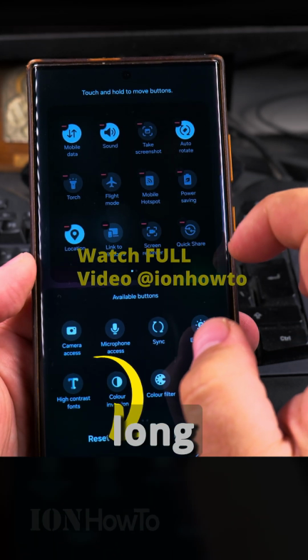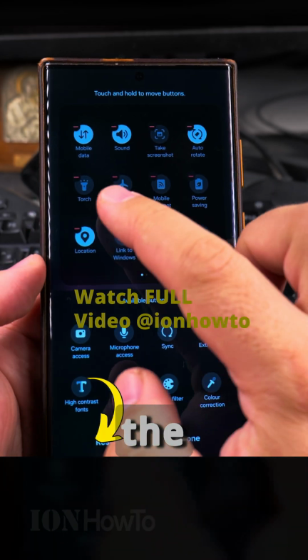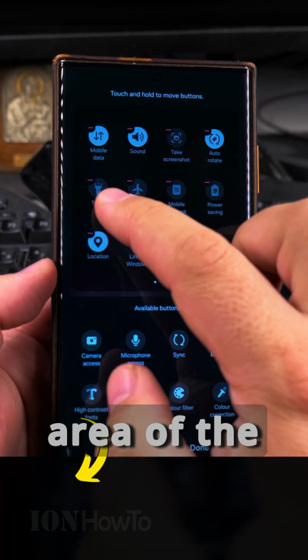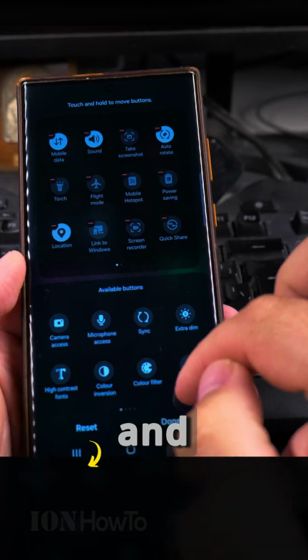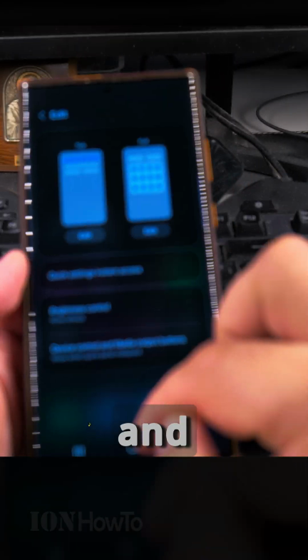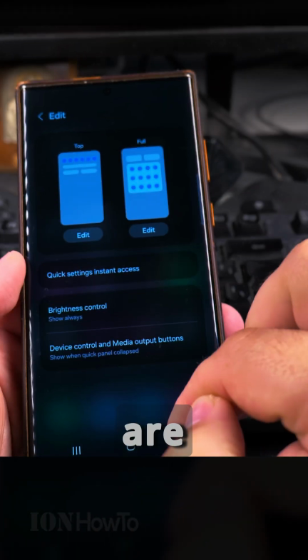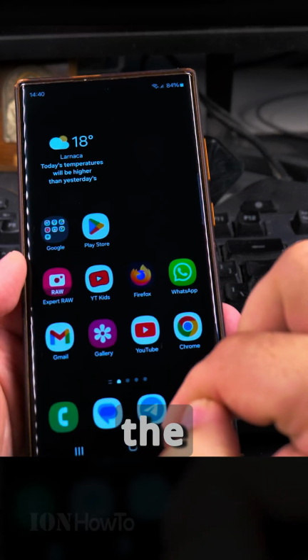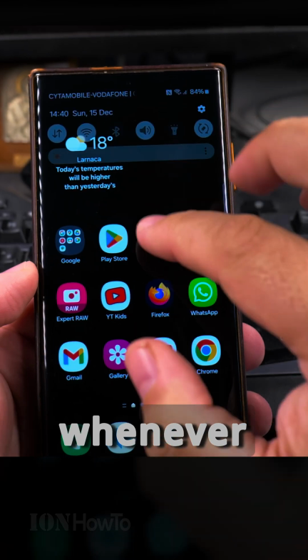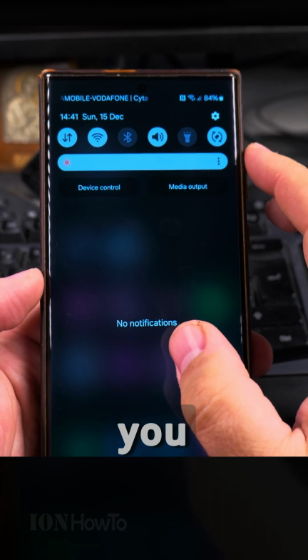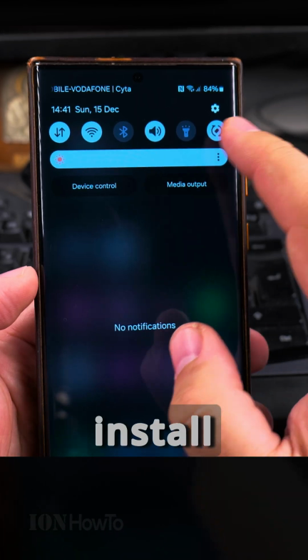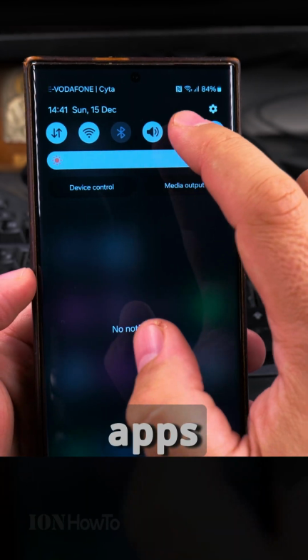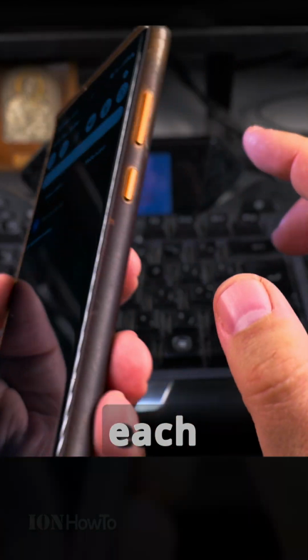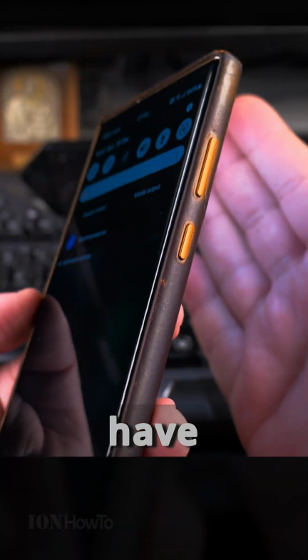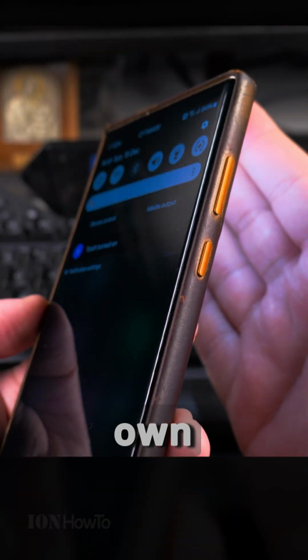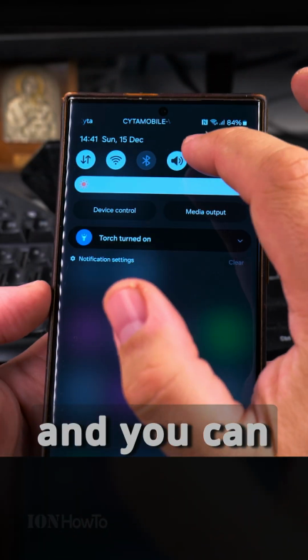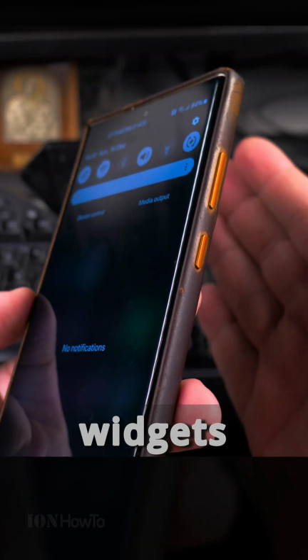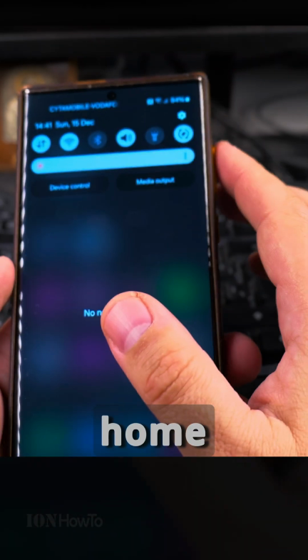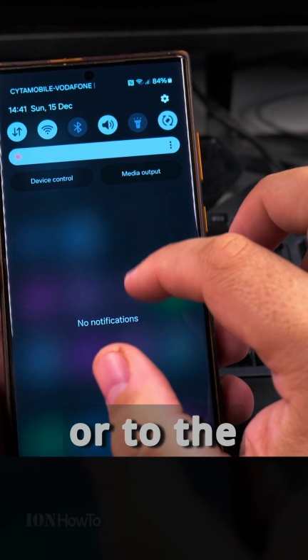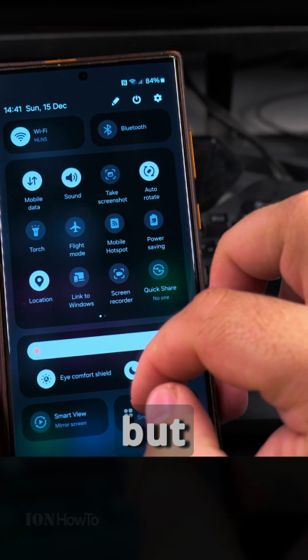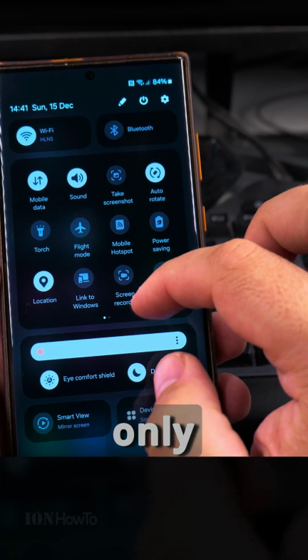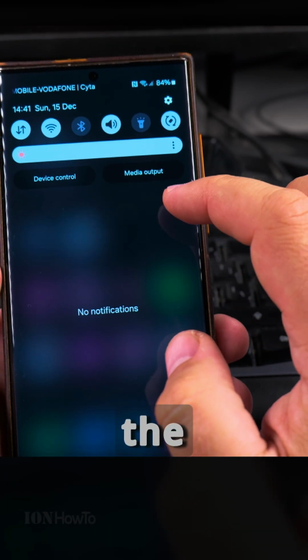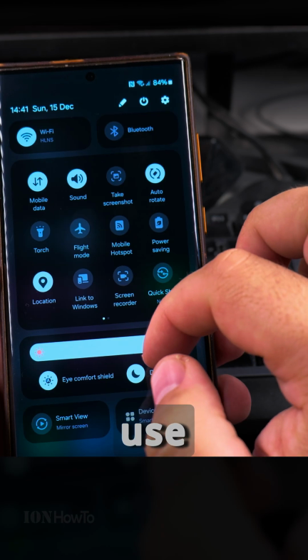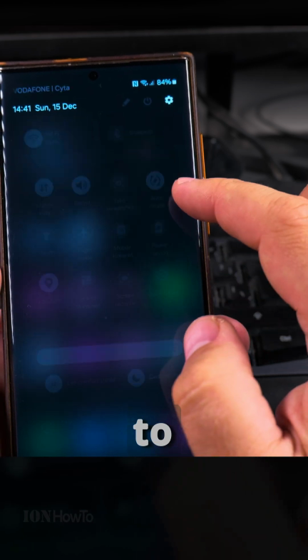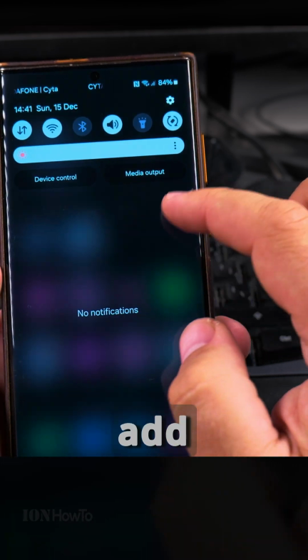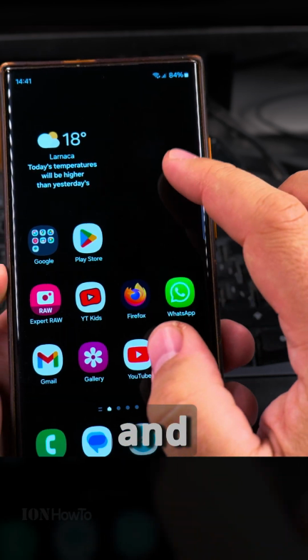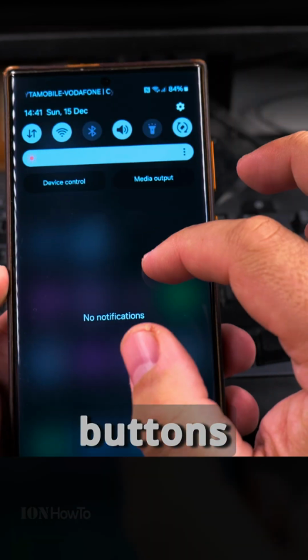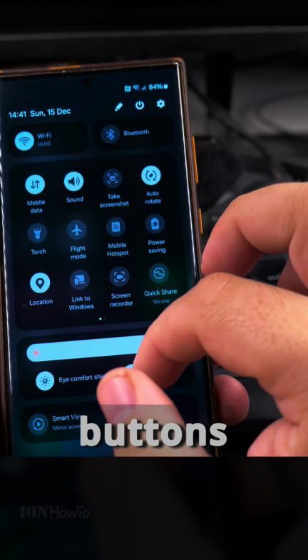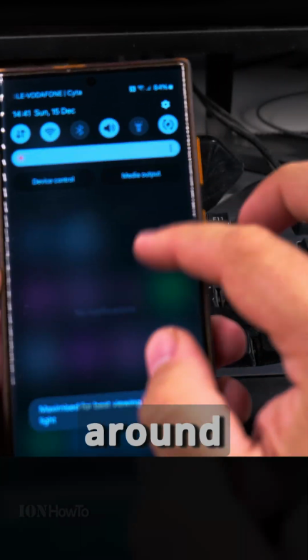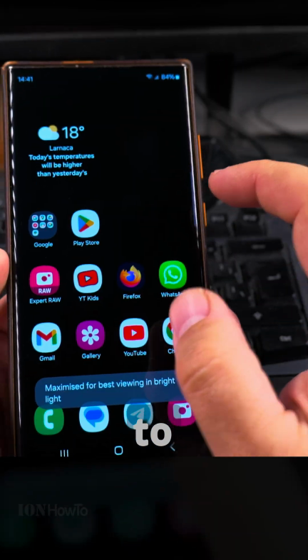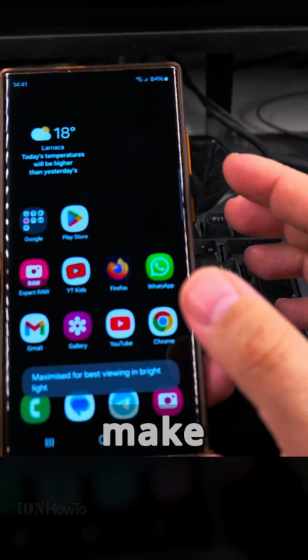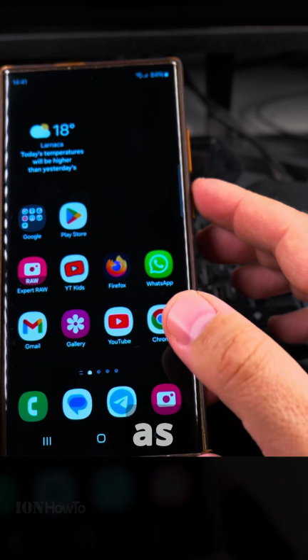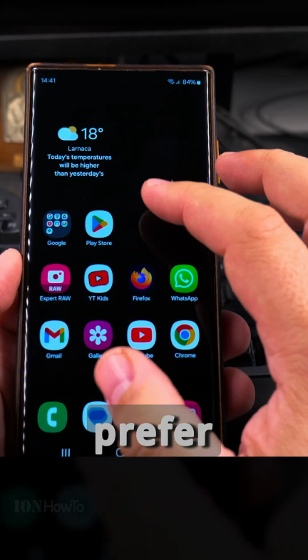So I long press in the empty area of the home and these are the settings. It's not only about the torch — you can use this to add and remove buttons, and move buttons around to make the phone as you prefer it.